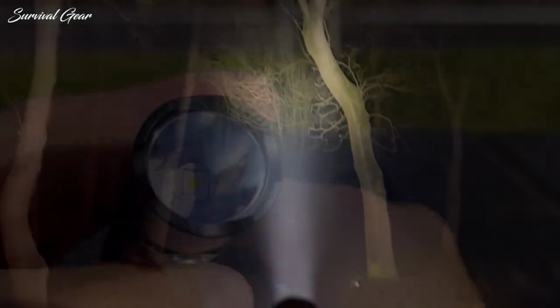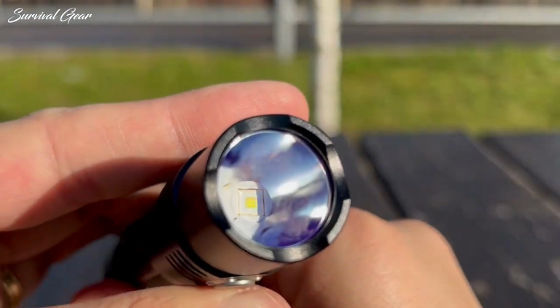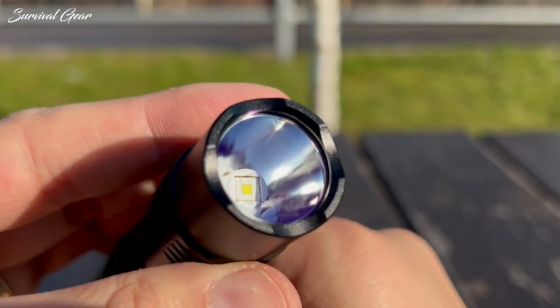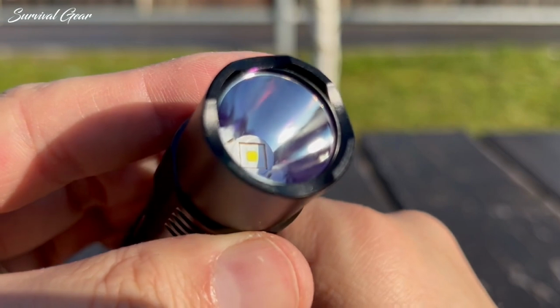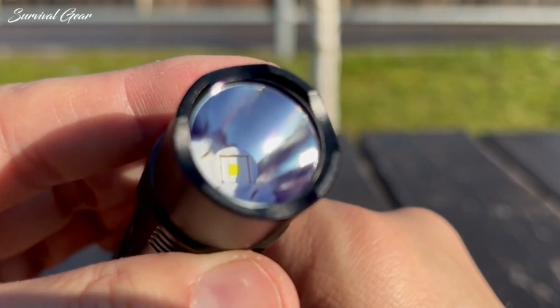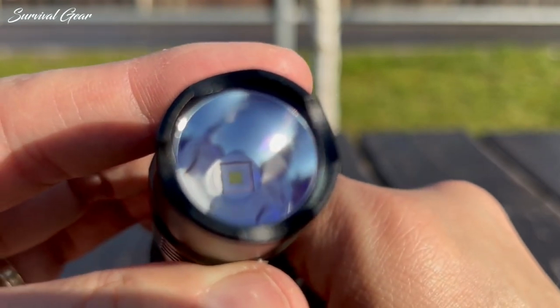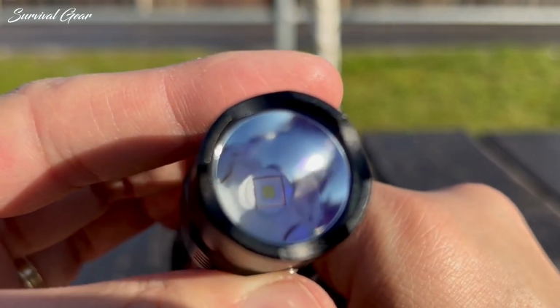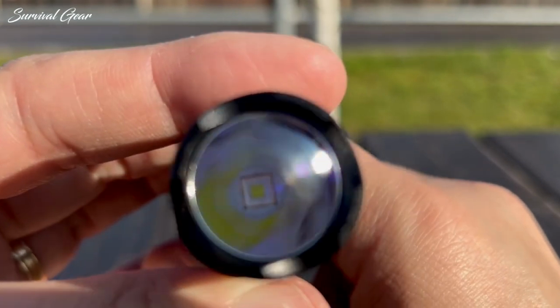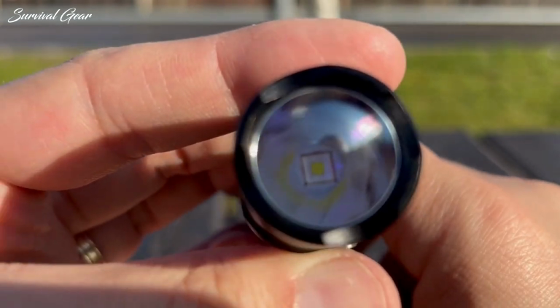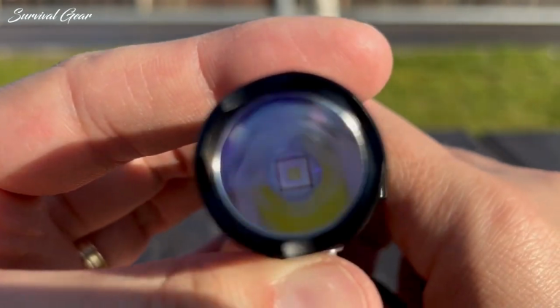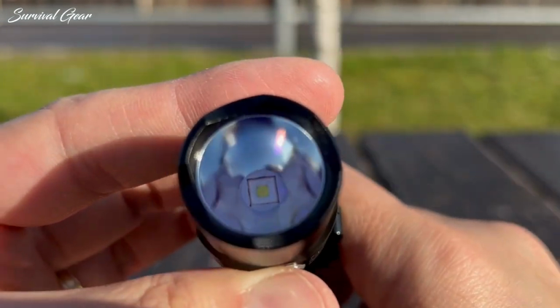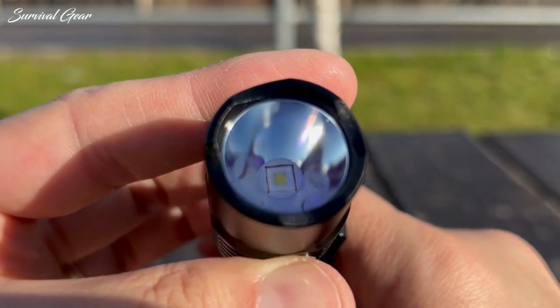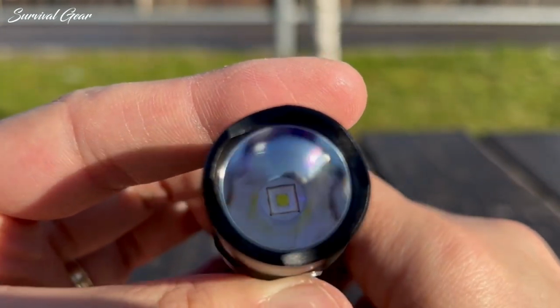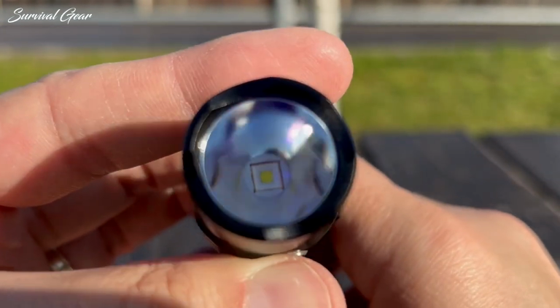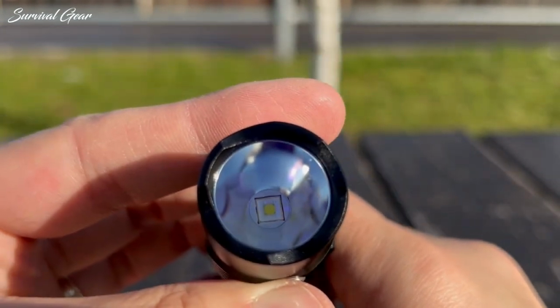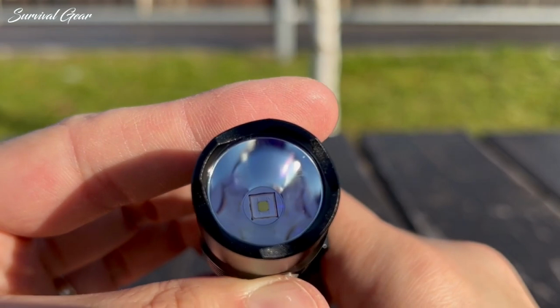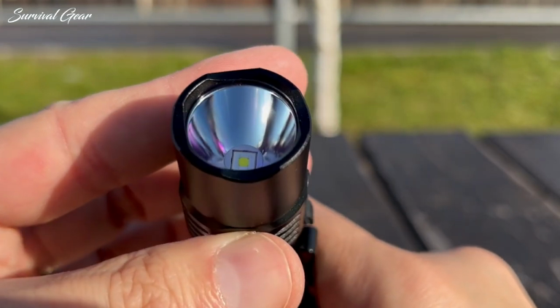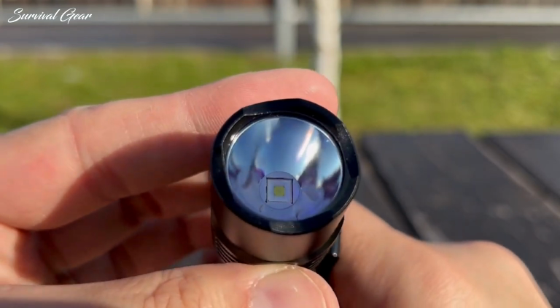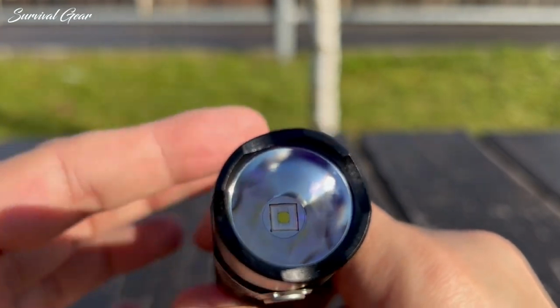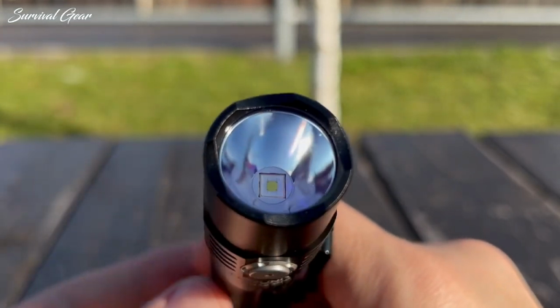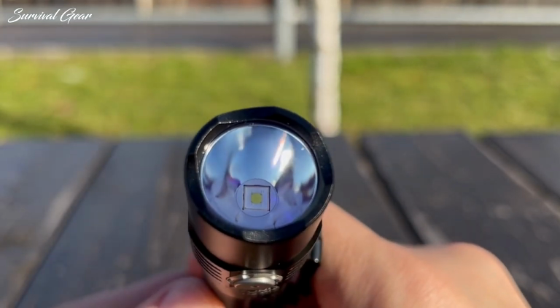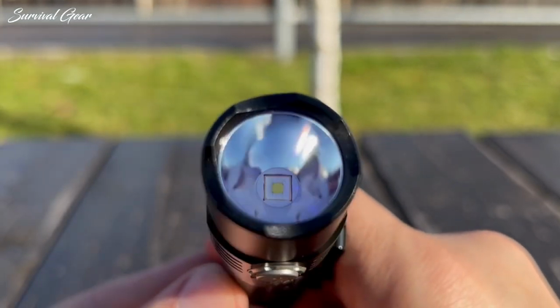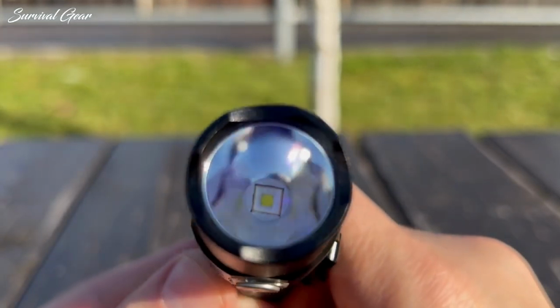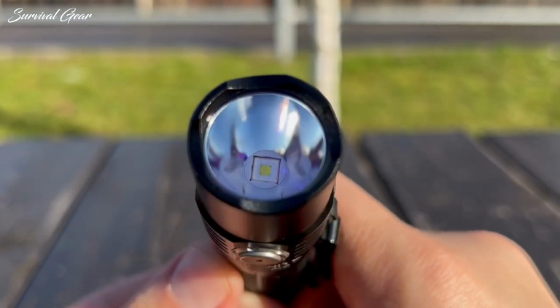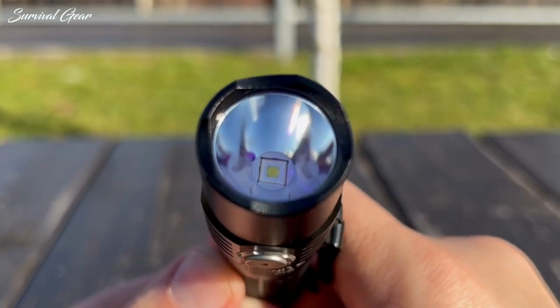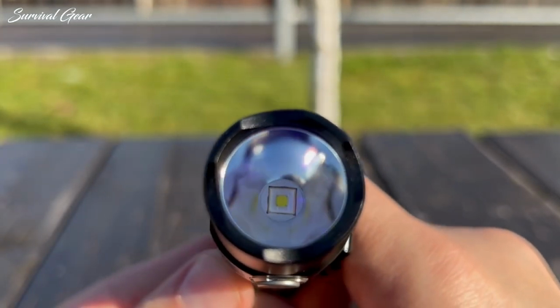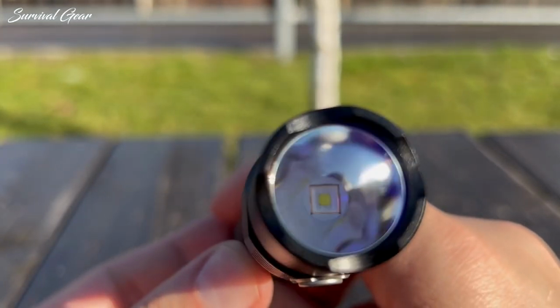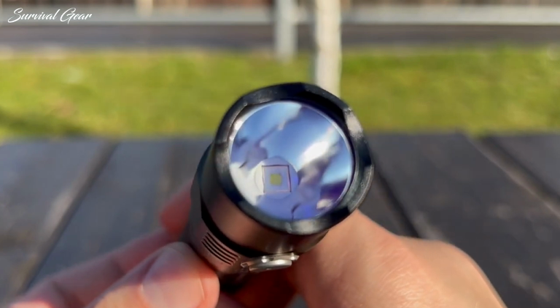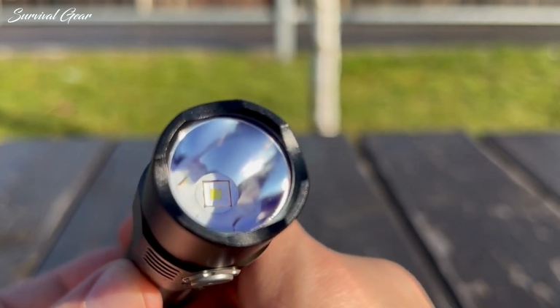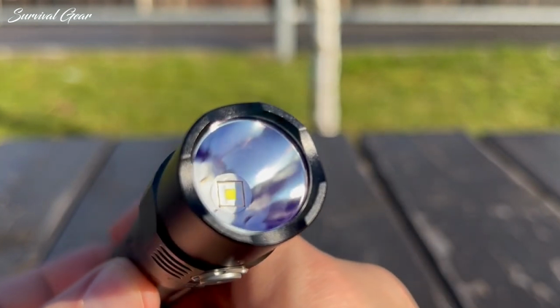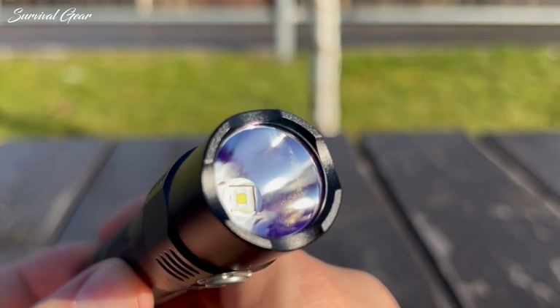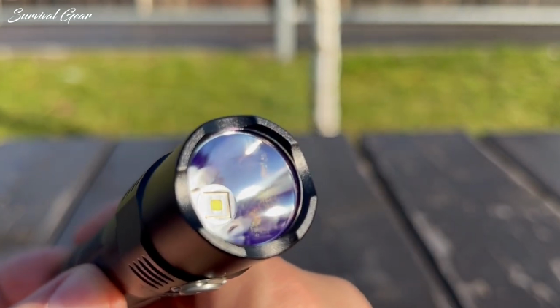Within the TN12 Pro is a single luminous SFT-40, focused by a smooth reflector and covered by a glass lens with anti-glare coating. This produces a very tight hotspot with much dimmer spill, meaning it throws more than it floods.